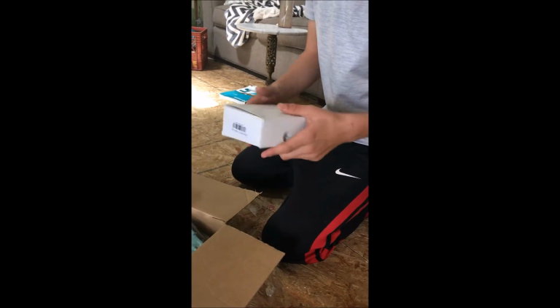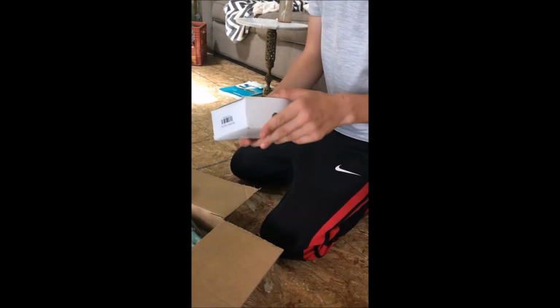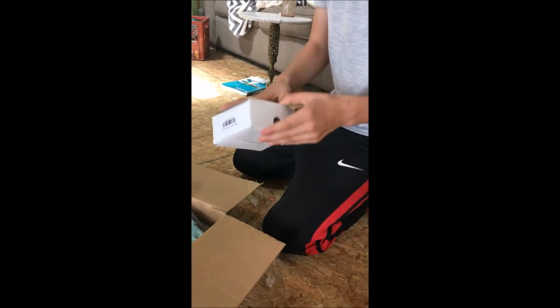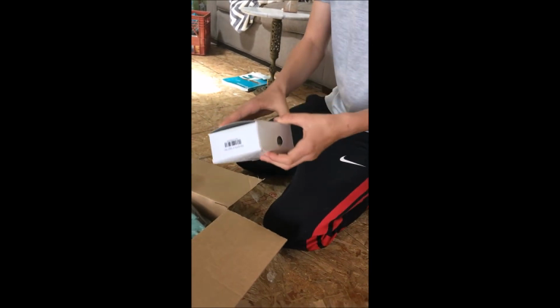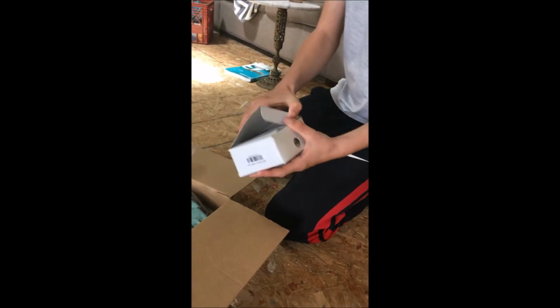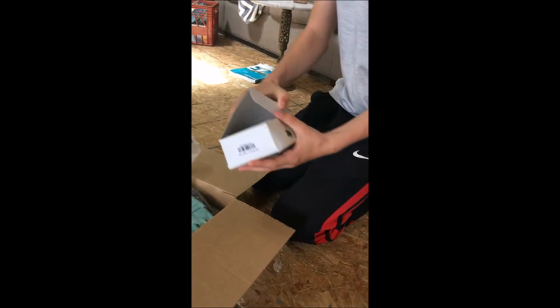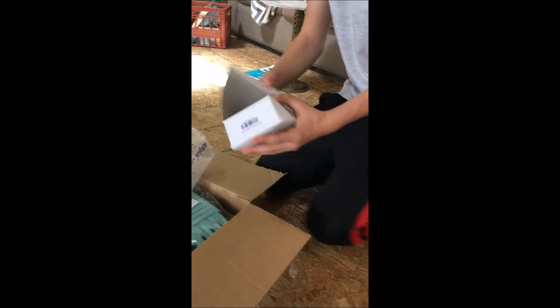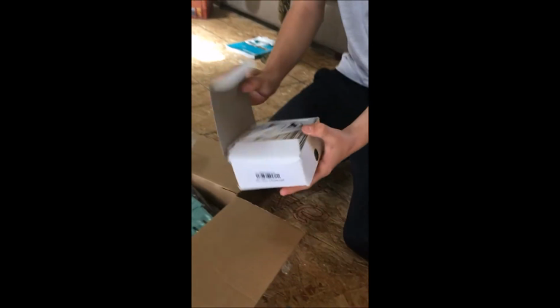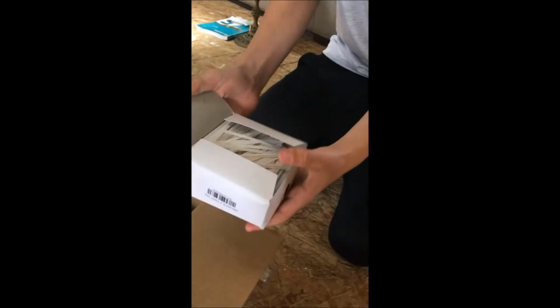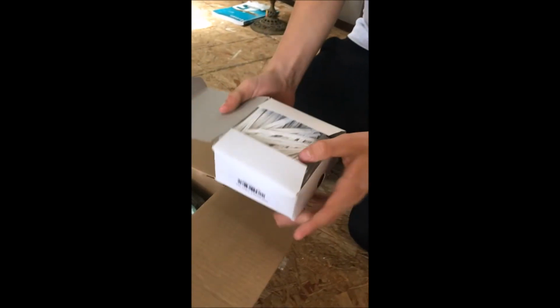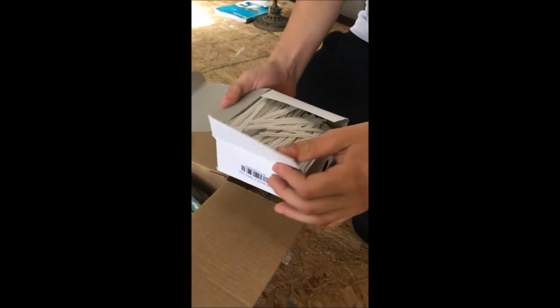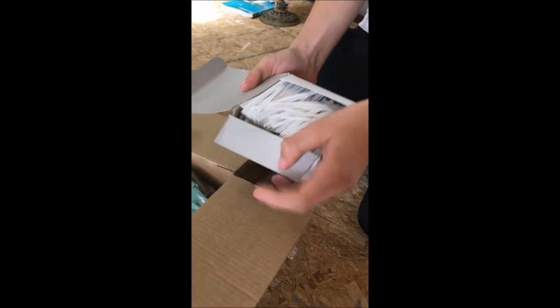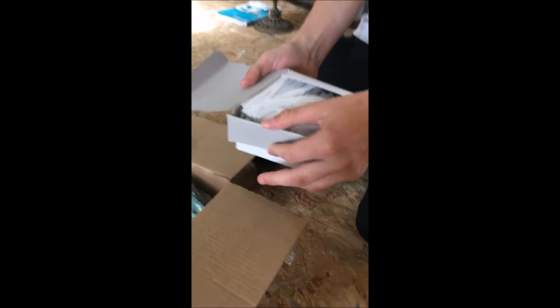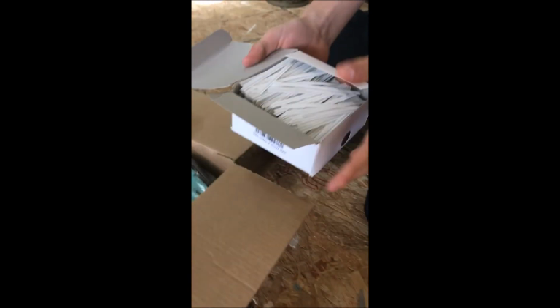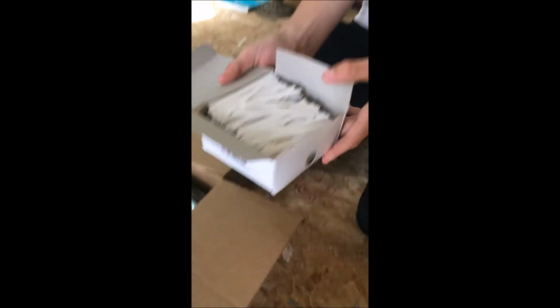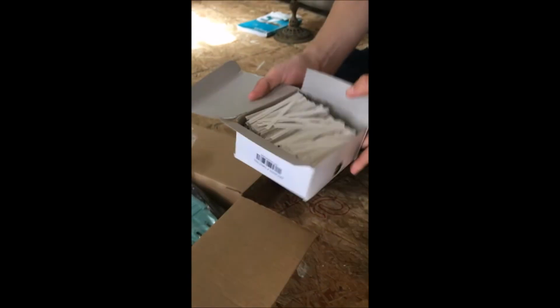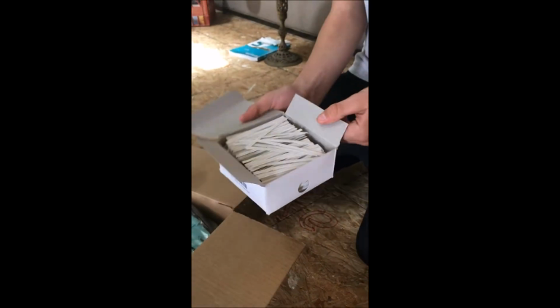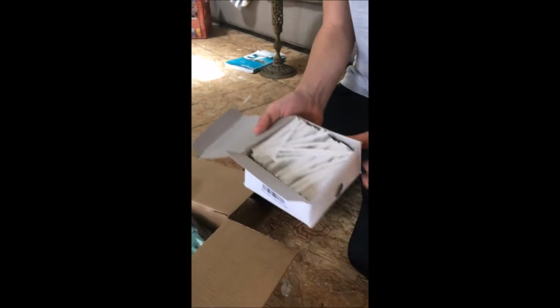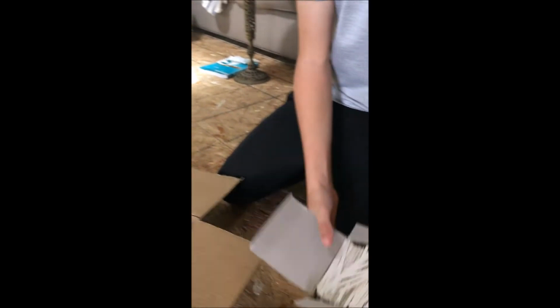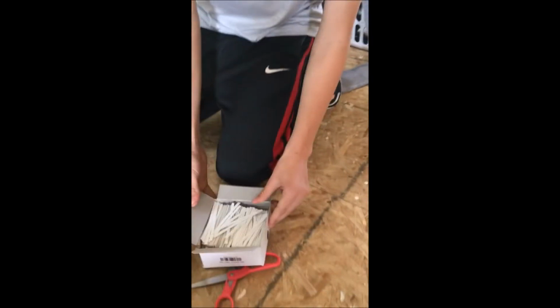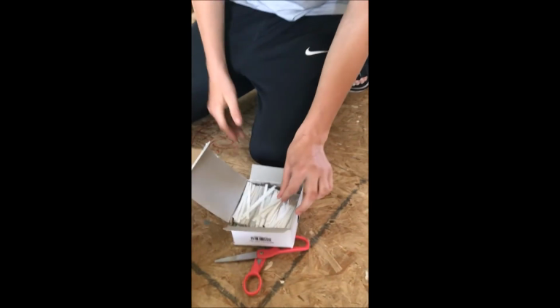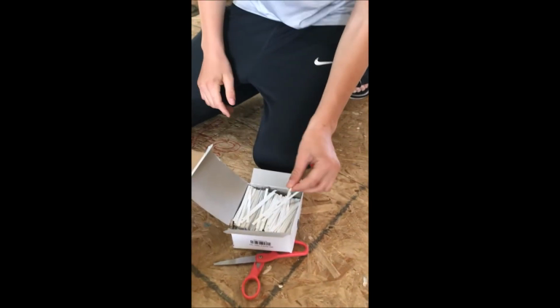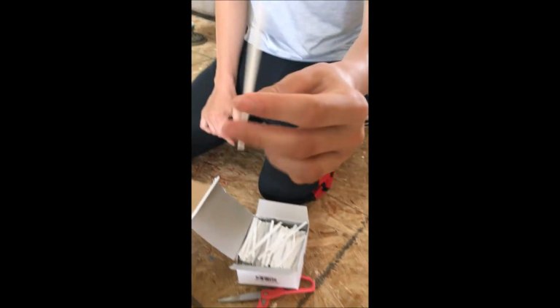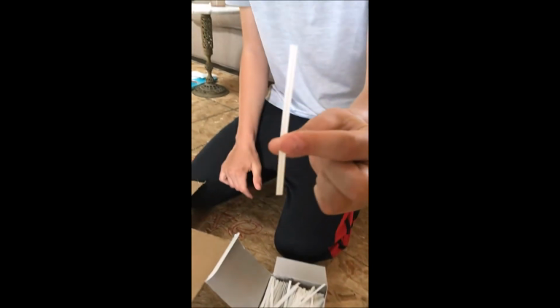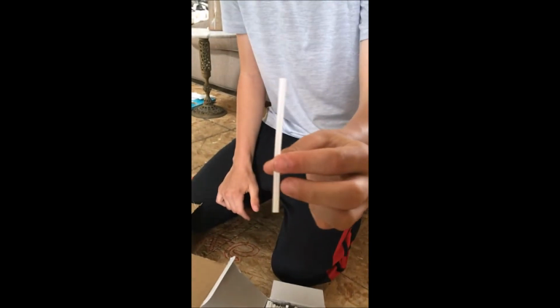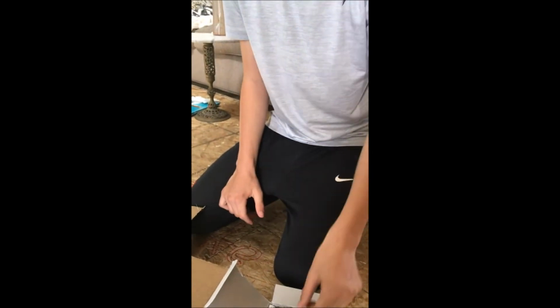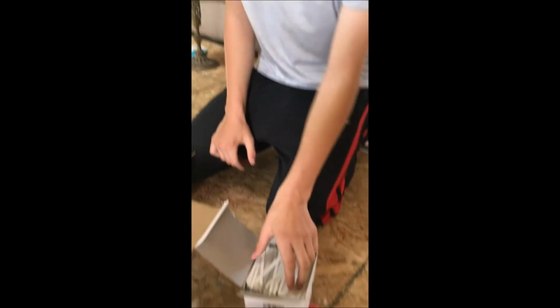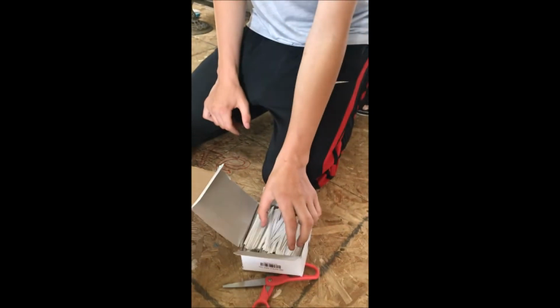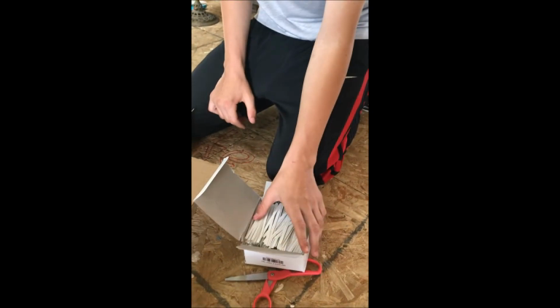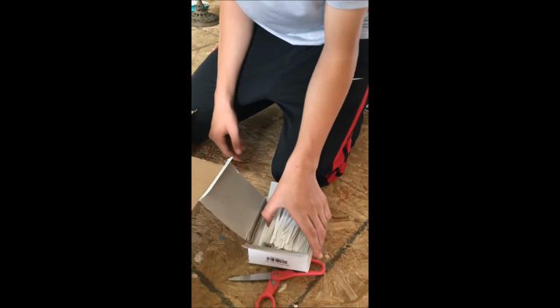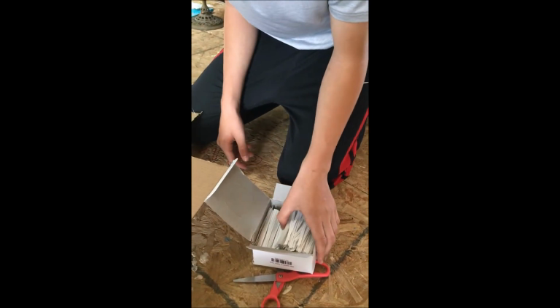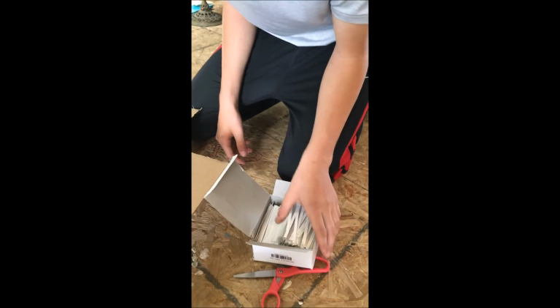So we have this other box — my box of twist ties for the salad mix bags. Just a box of them; I believe there's 2,000 of them in here.